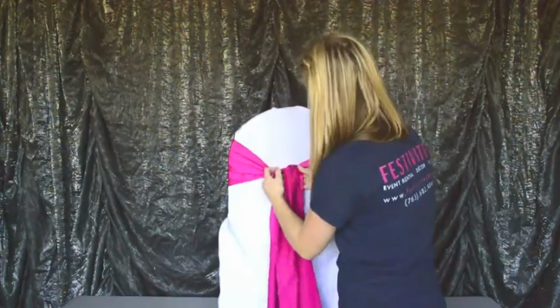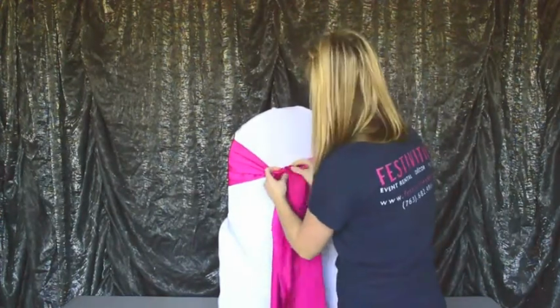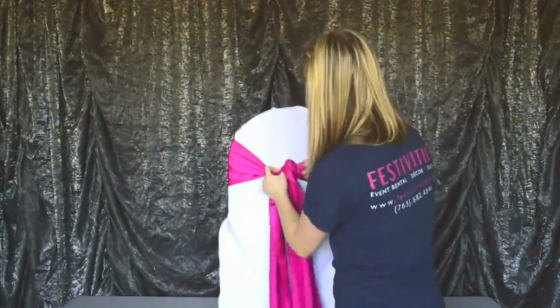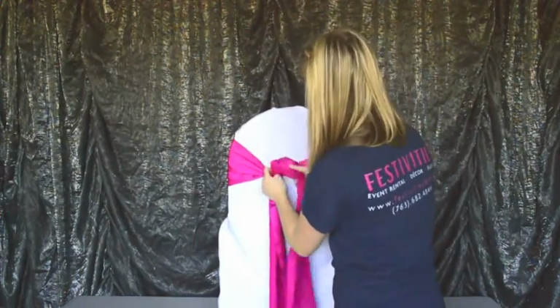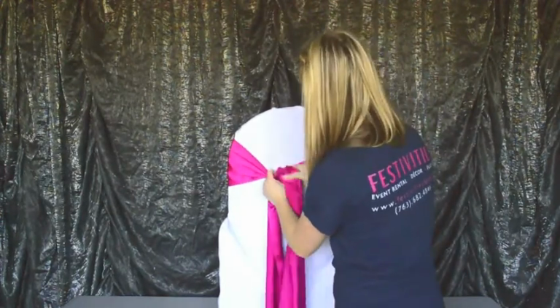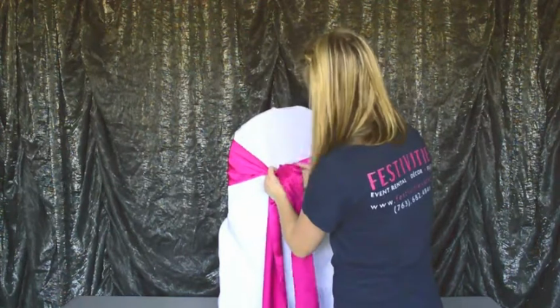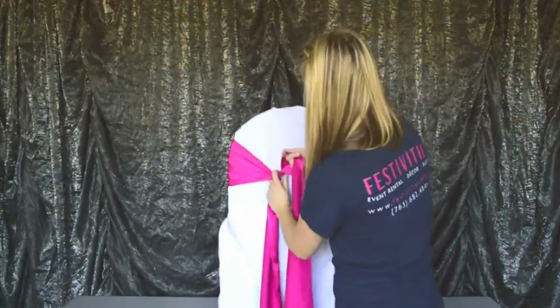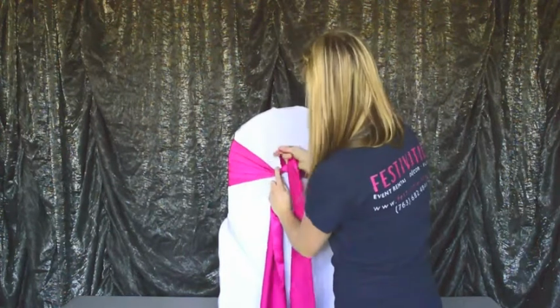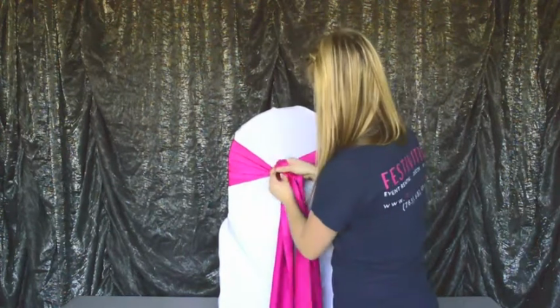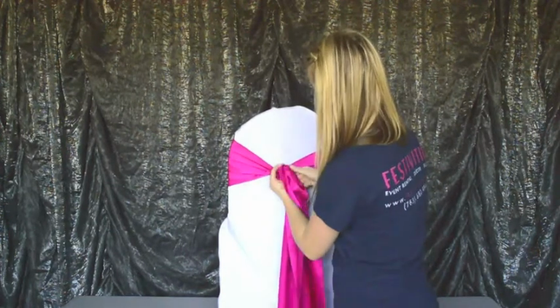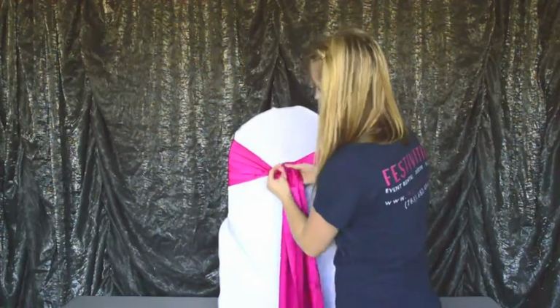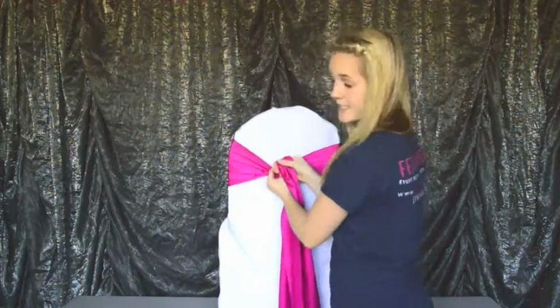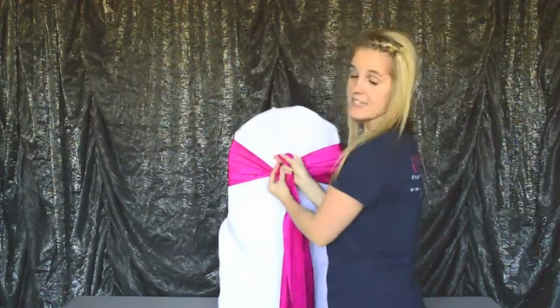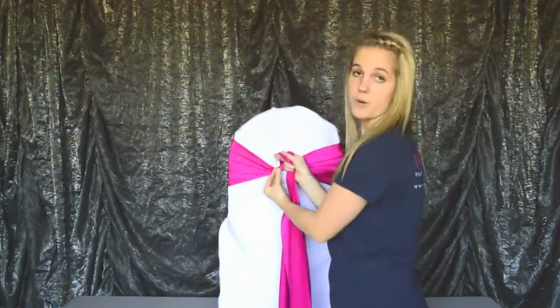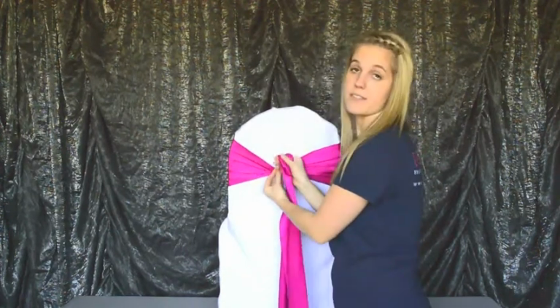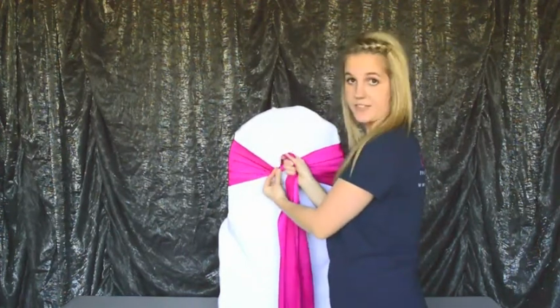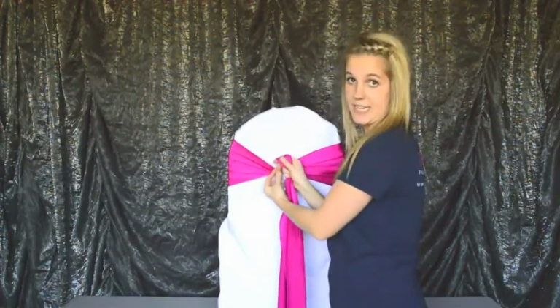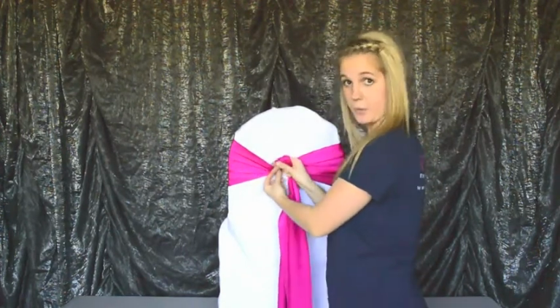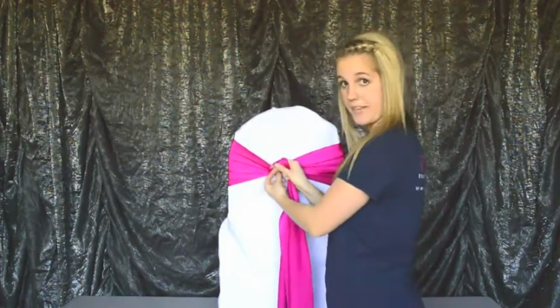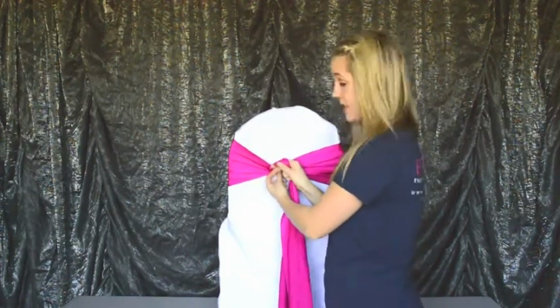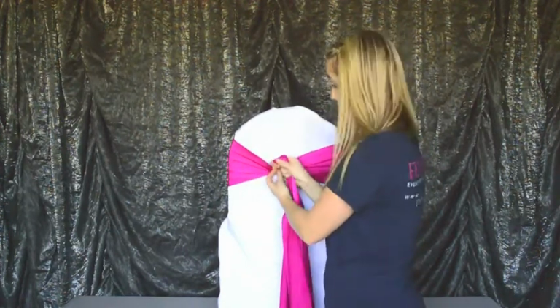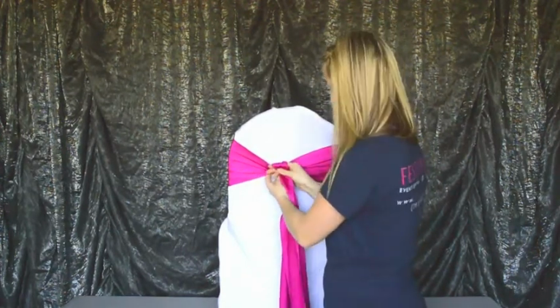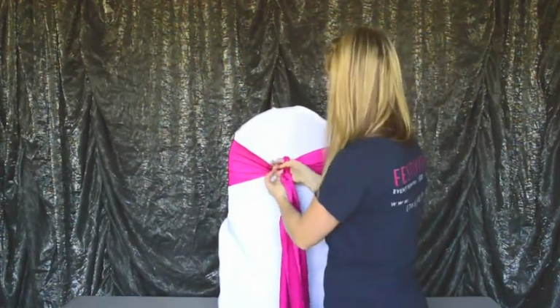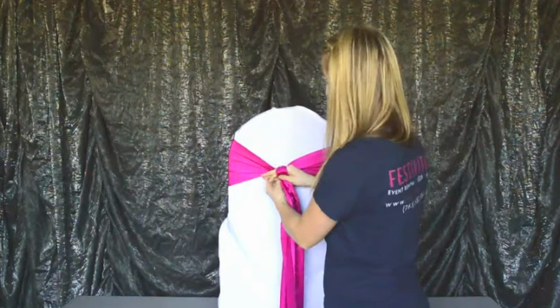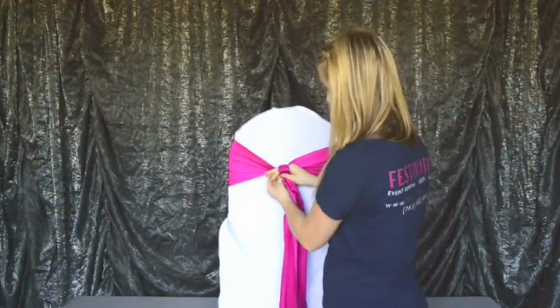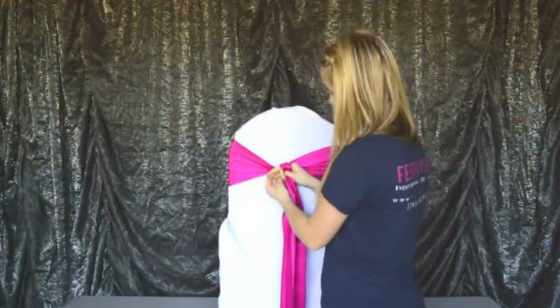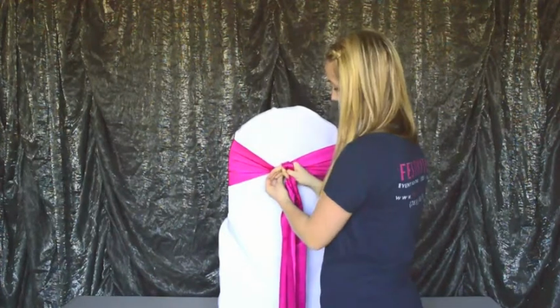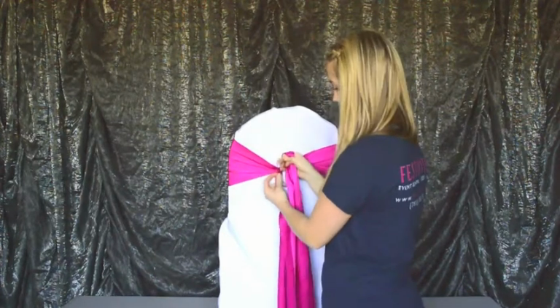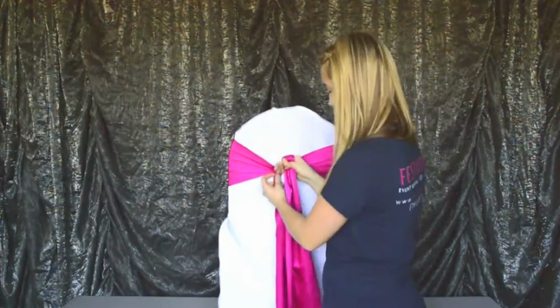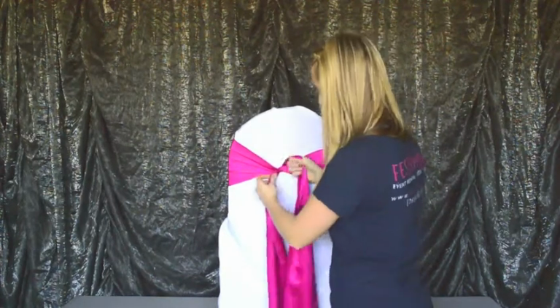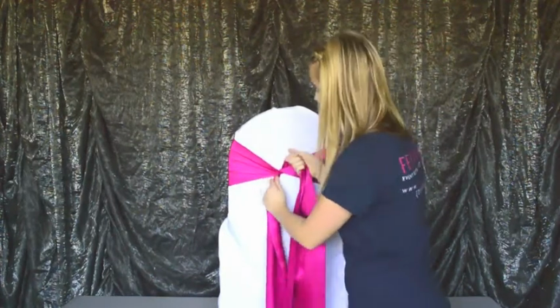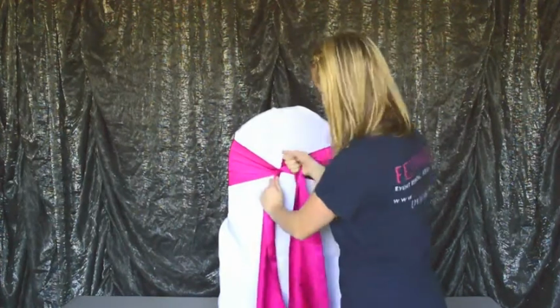Now this tail that's on the top of the knot — this is the part that we're going to fluff at the end. So we want to make sure that this stays over the top of the rest of the tie.